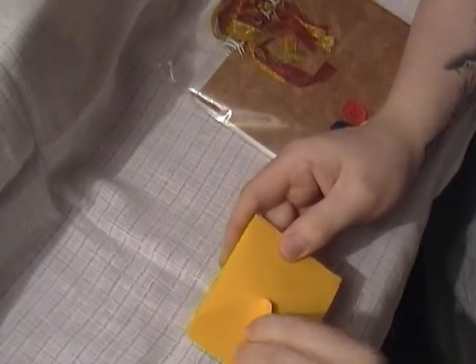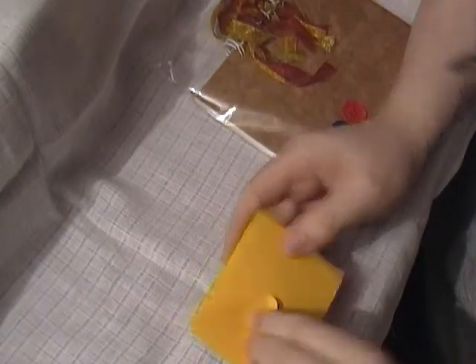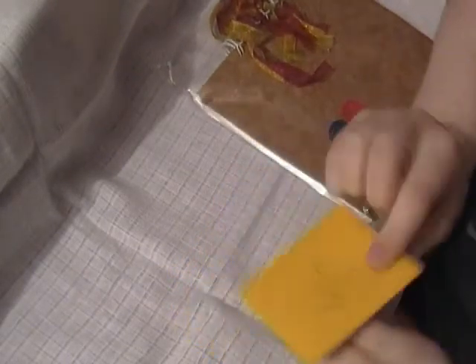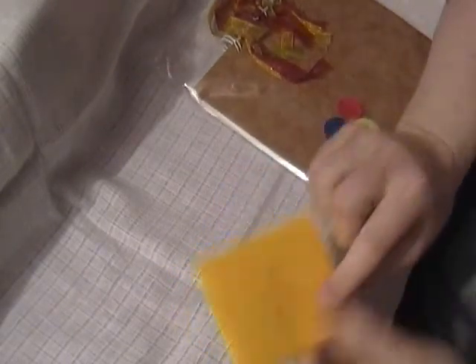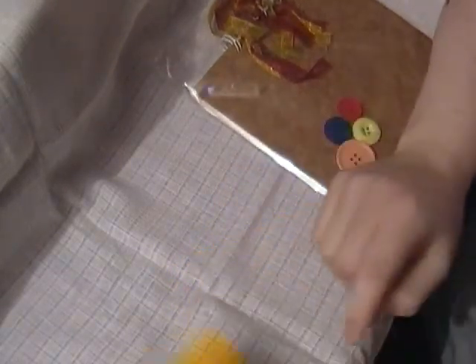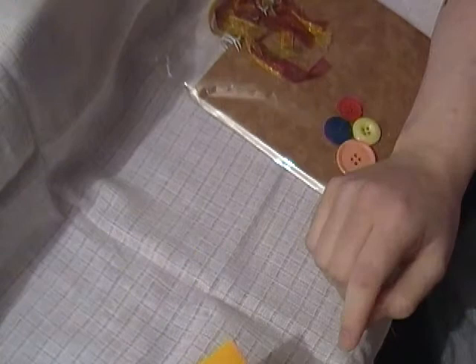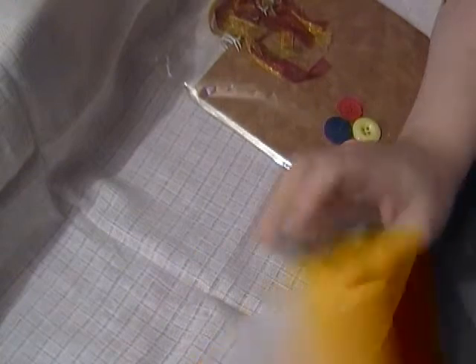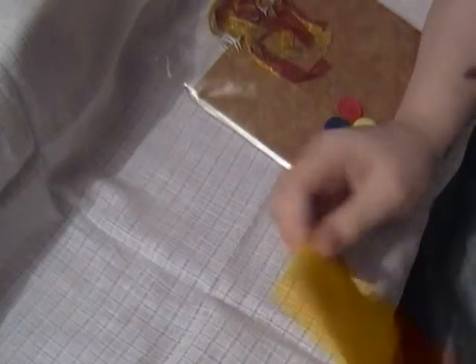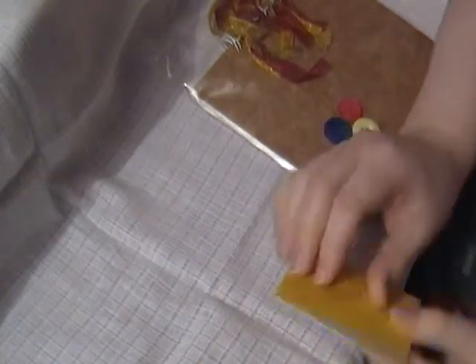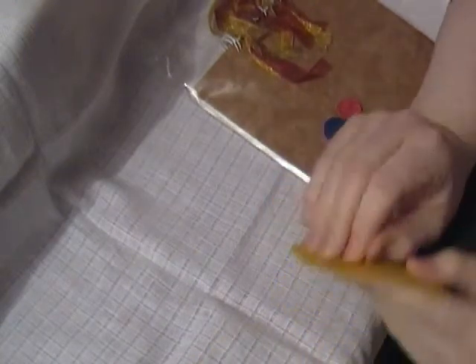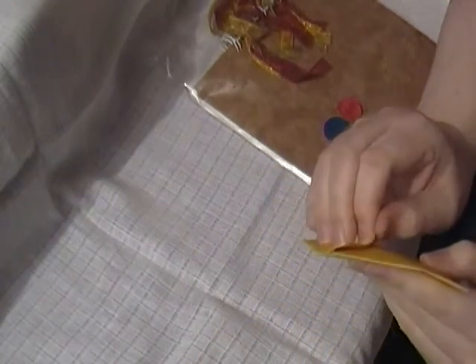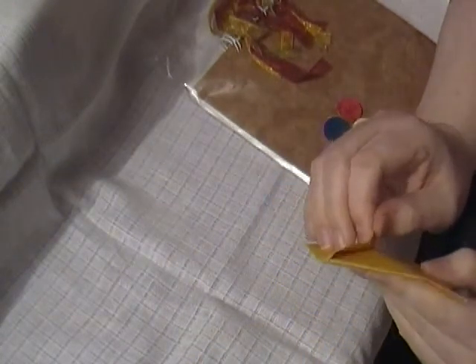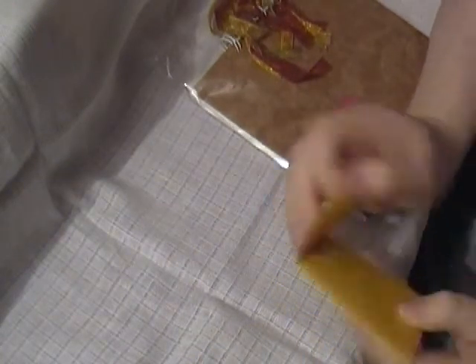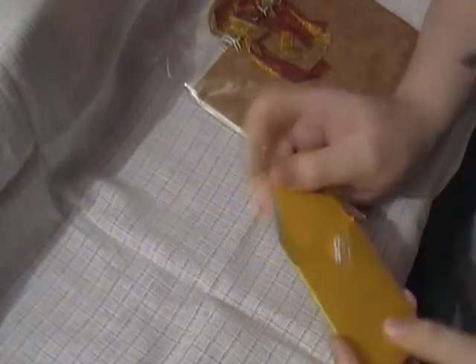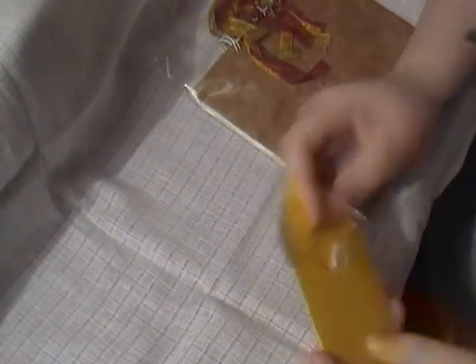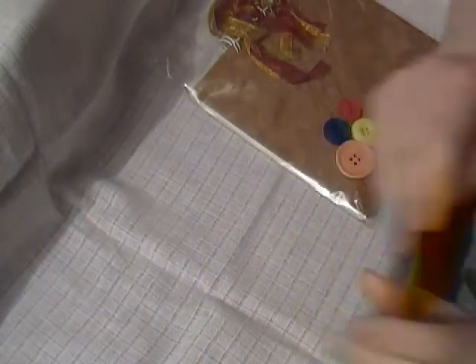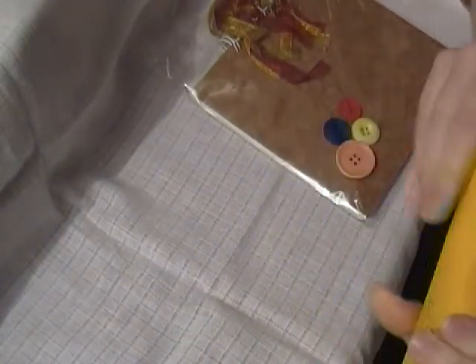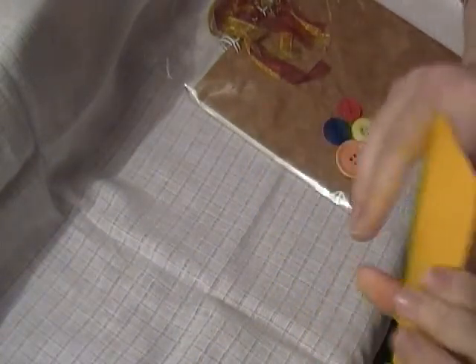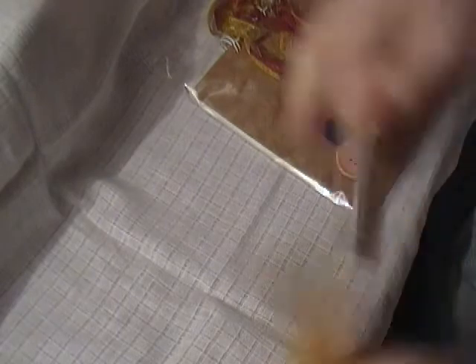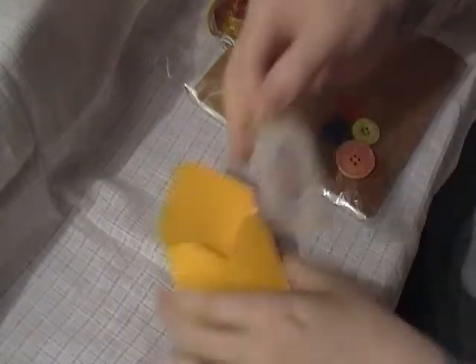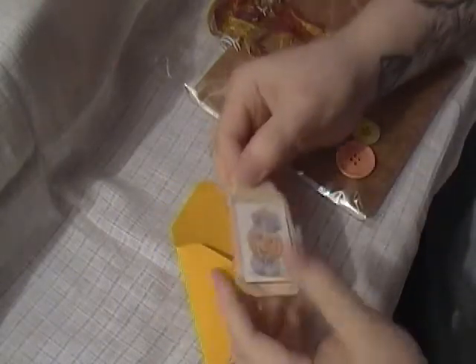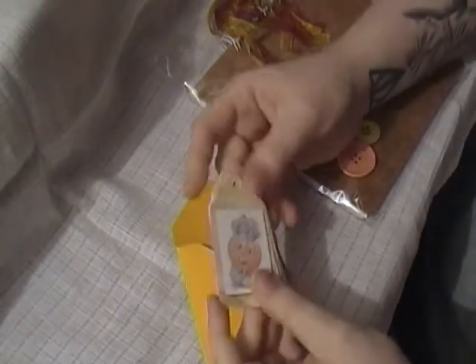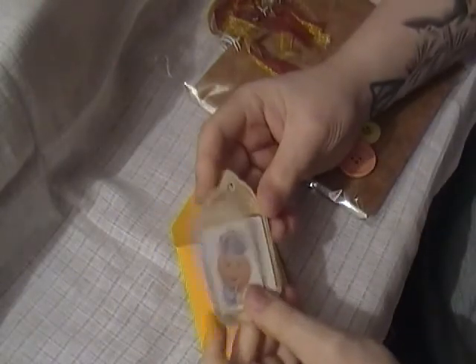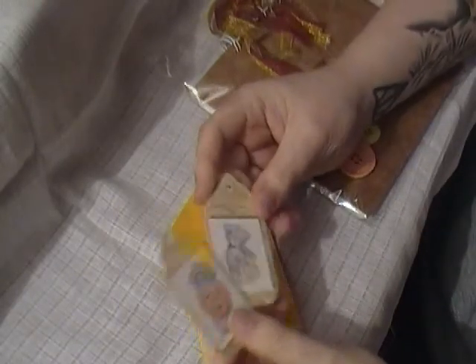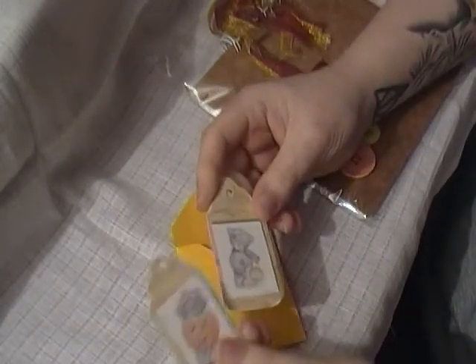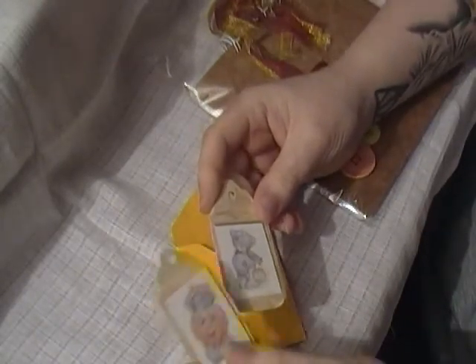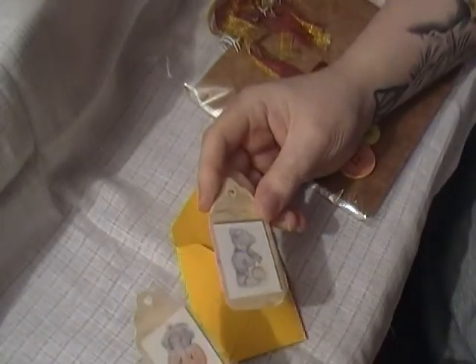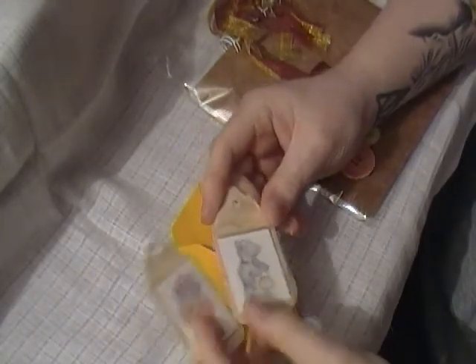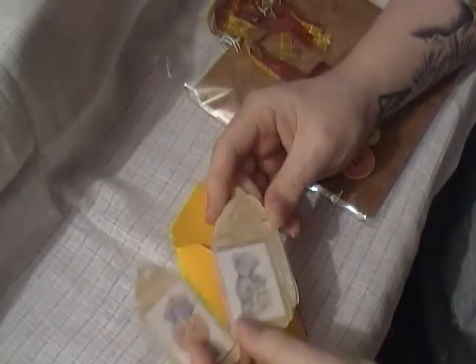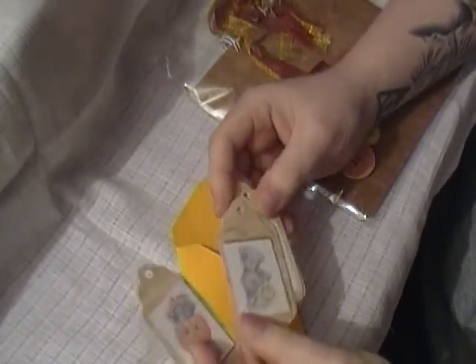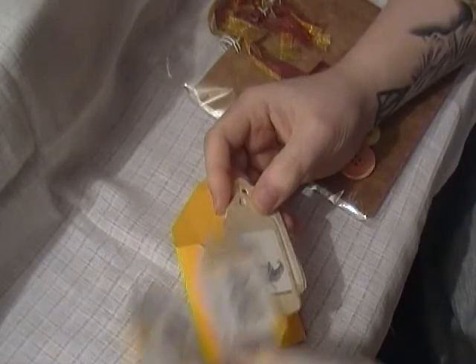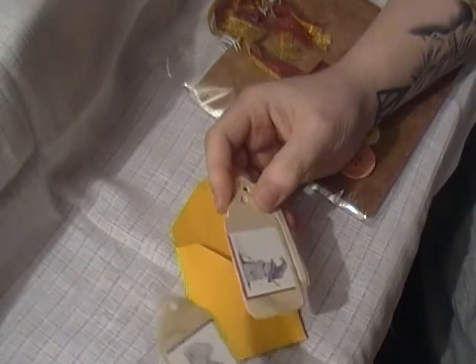A little envelope here she's made with tags — some little Halloween tags she's made. Those are cute, thank you.